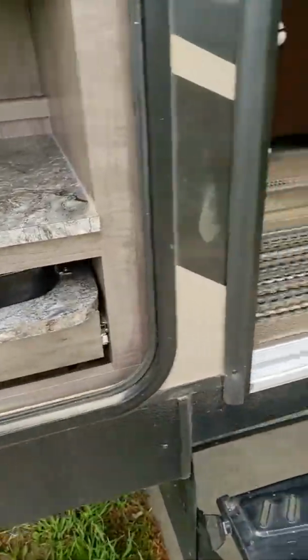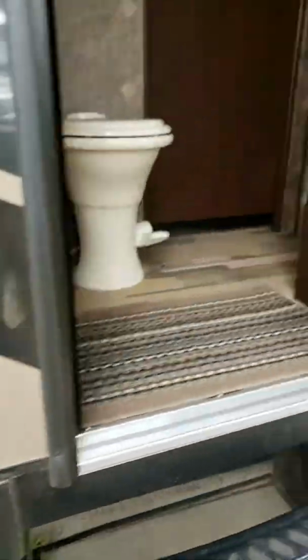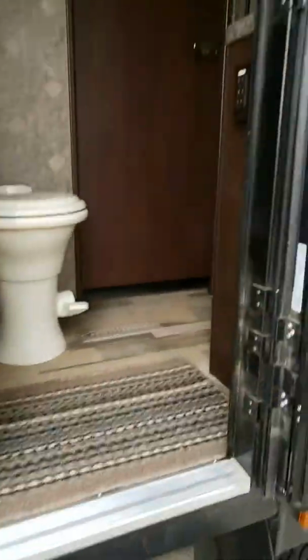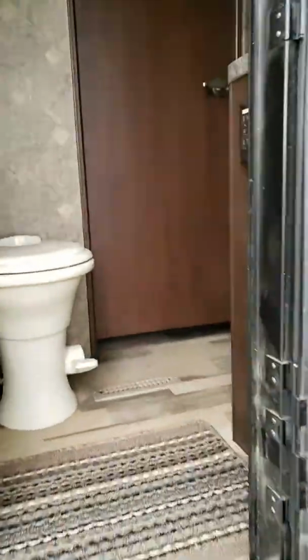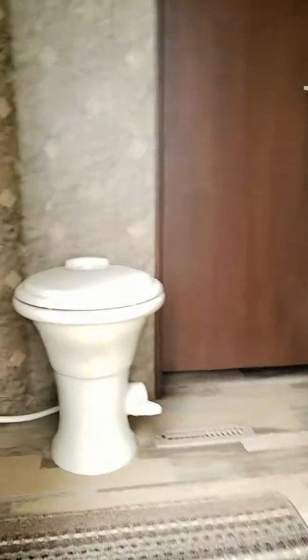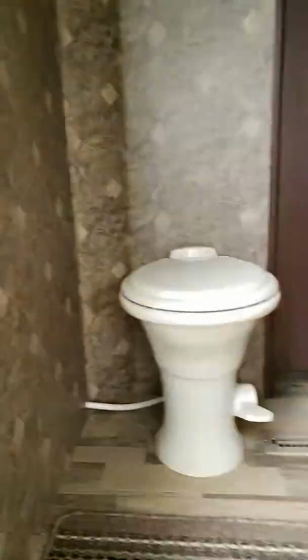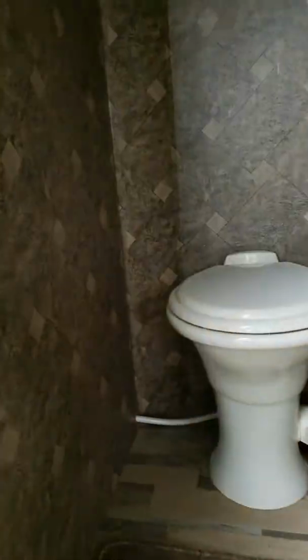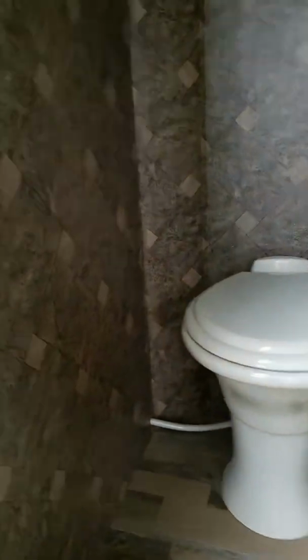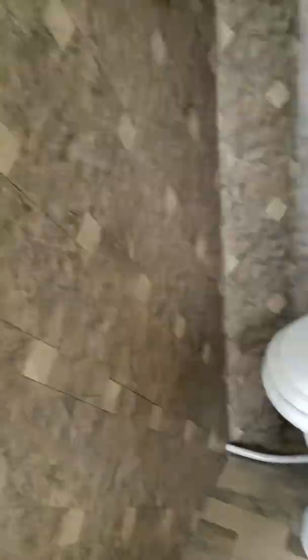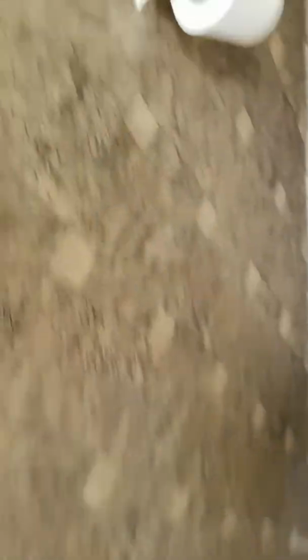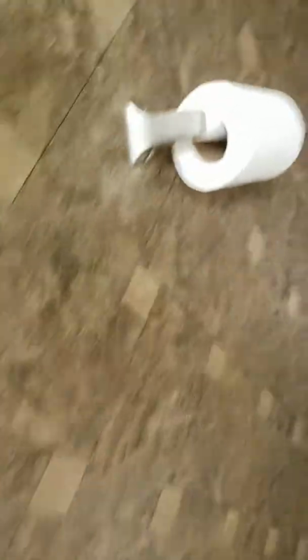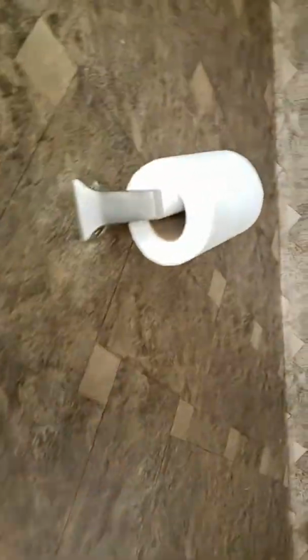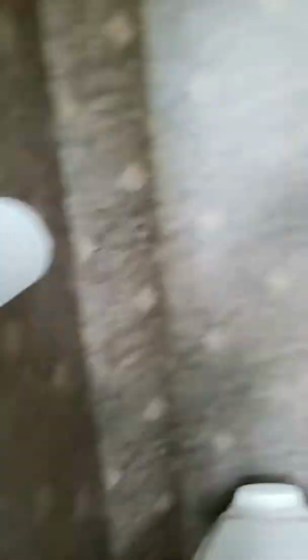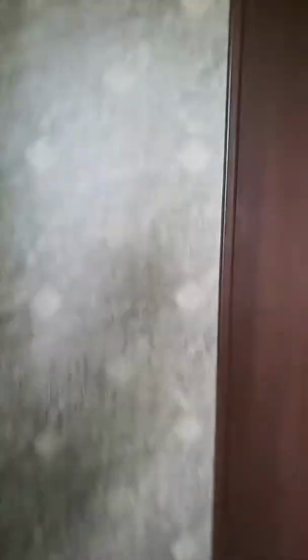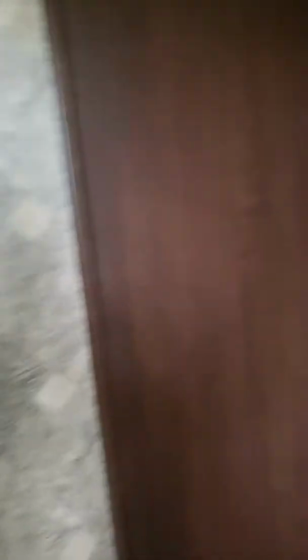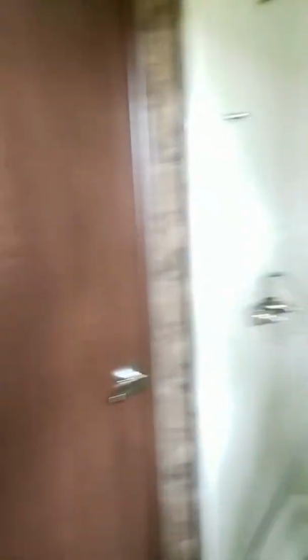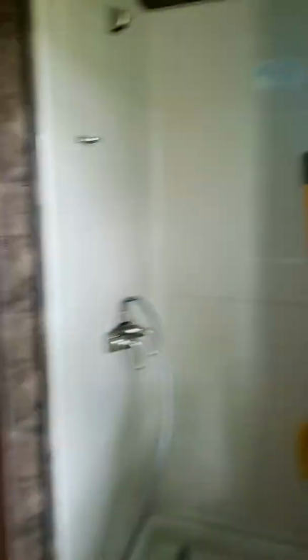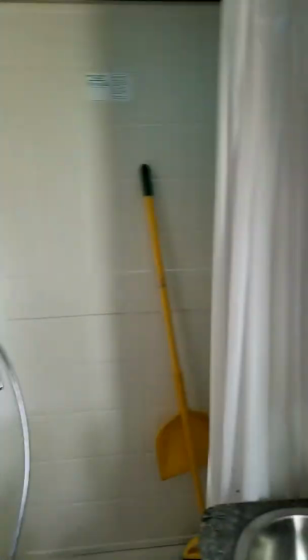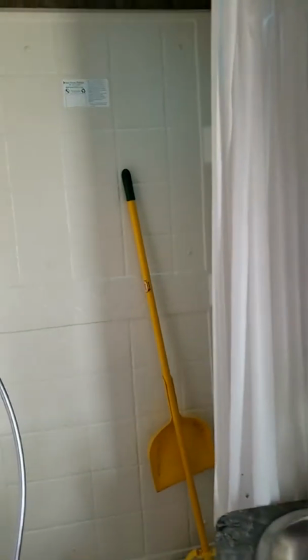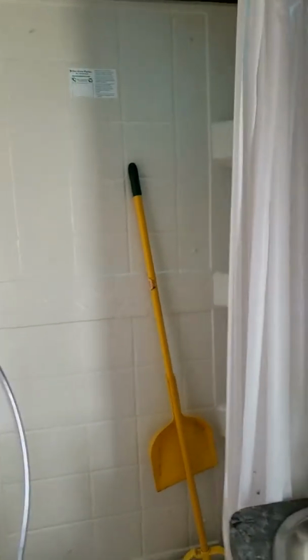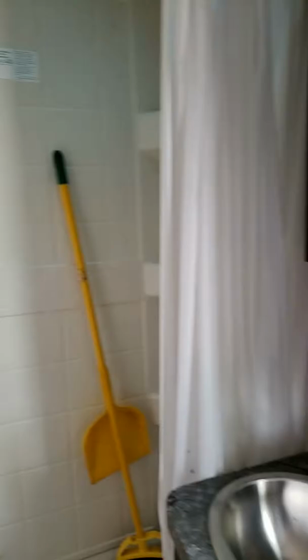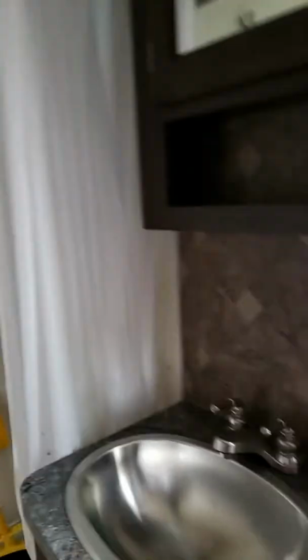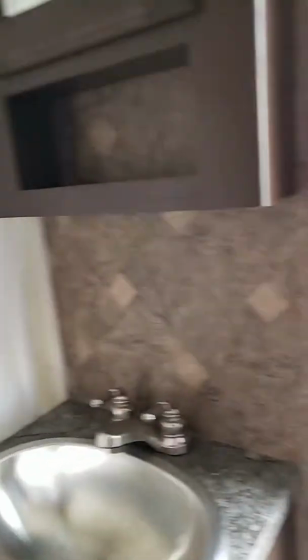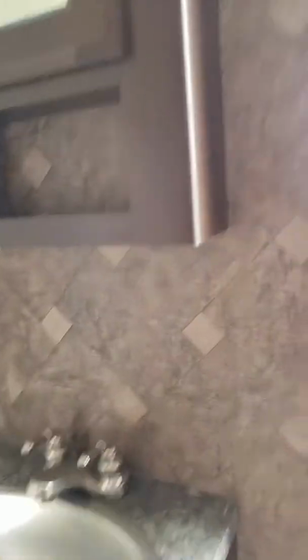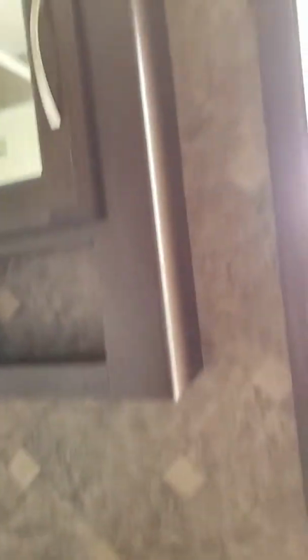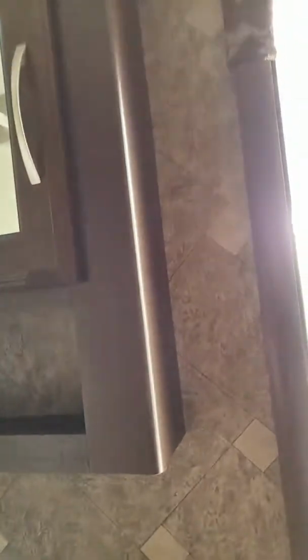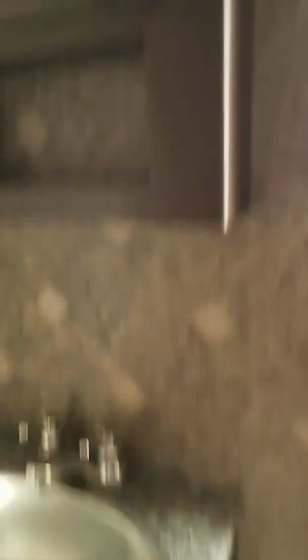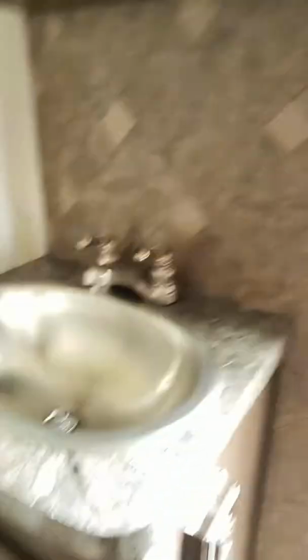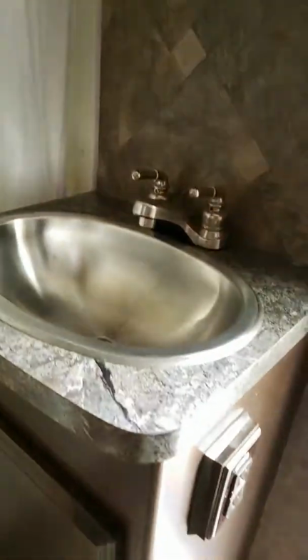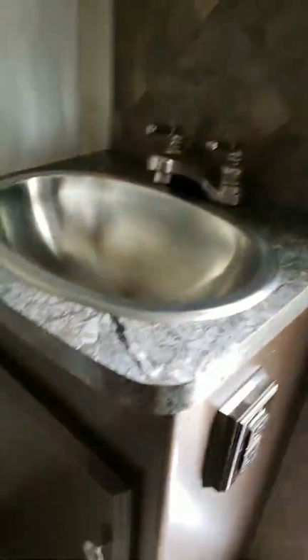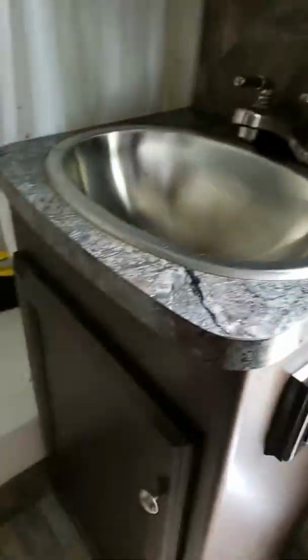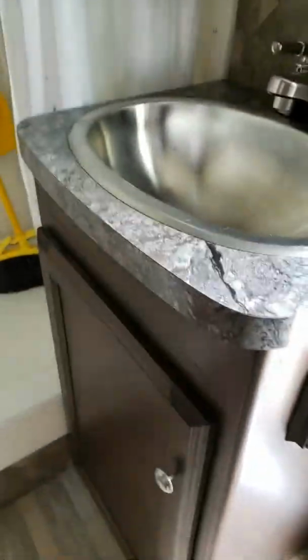We'll go back in and check out the bathroom. You've got a little shower, sink, vanity, and storage below.